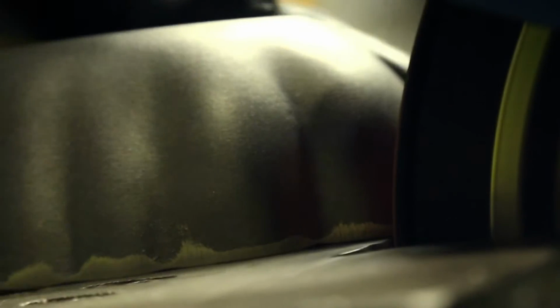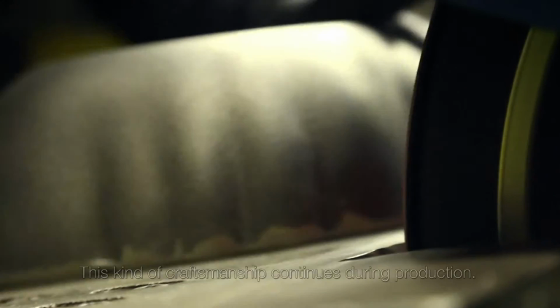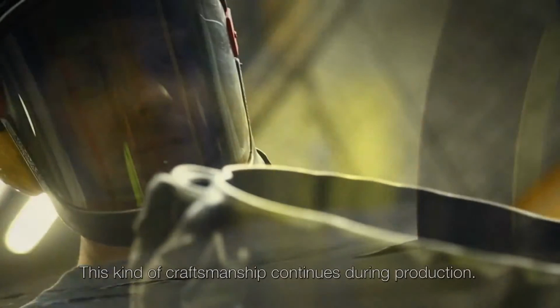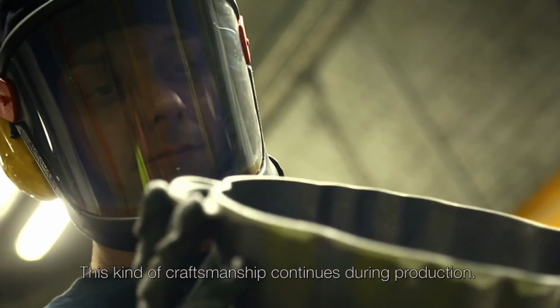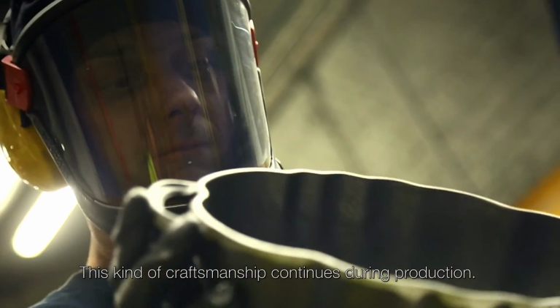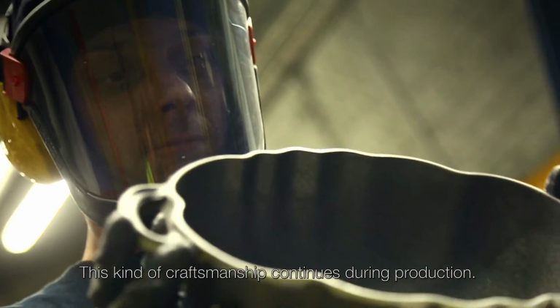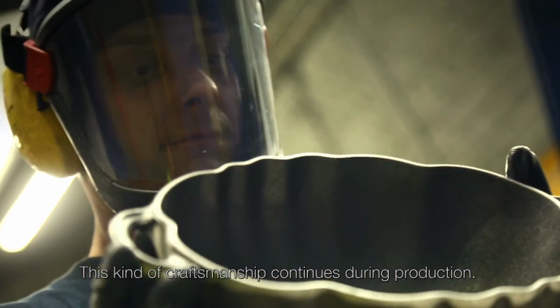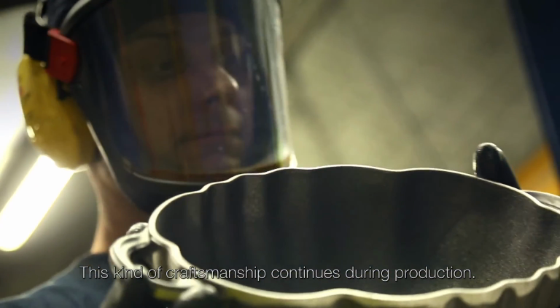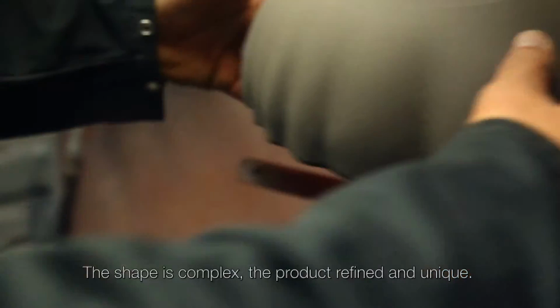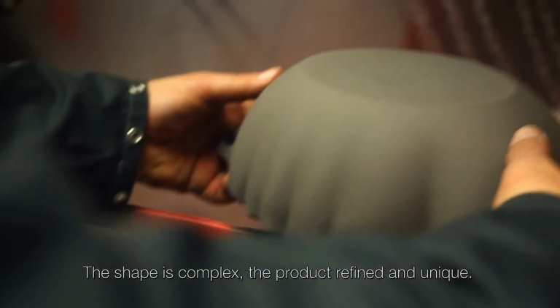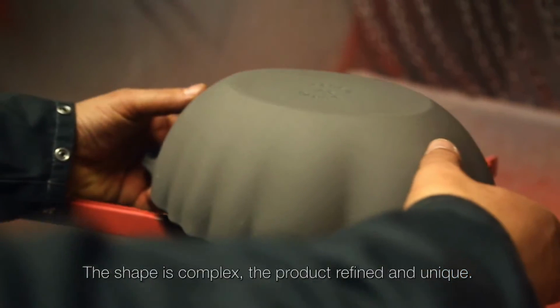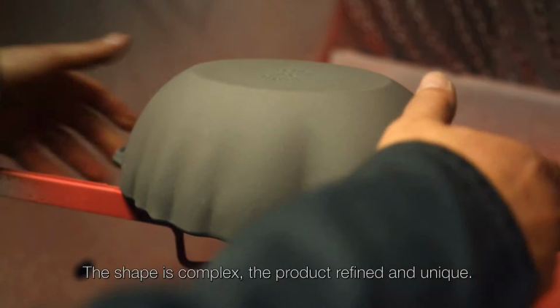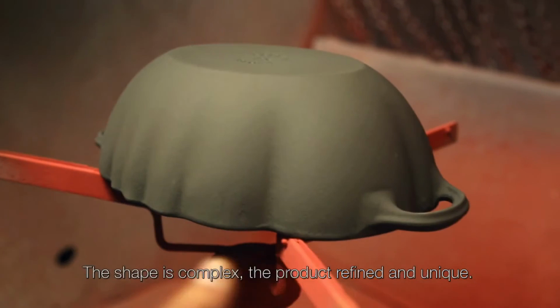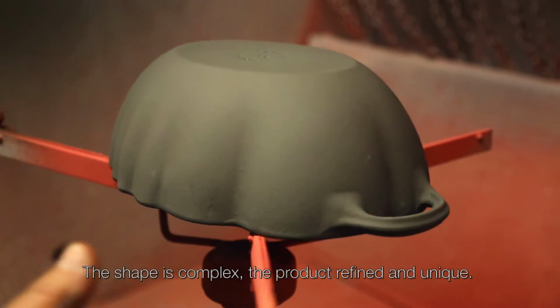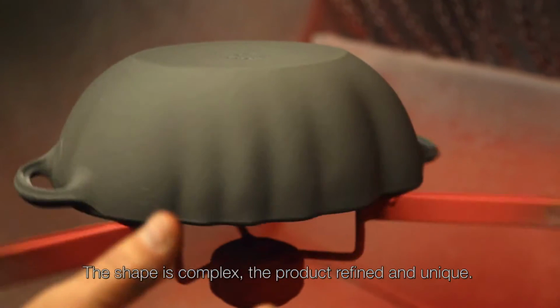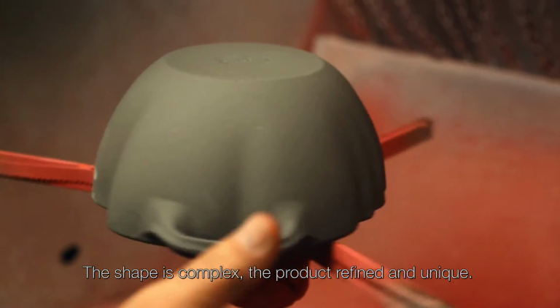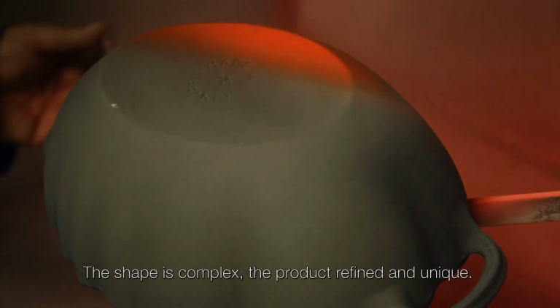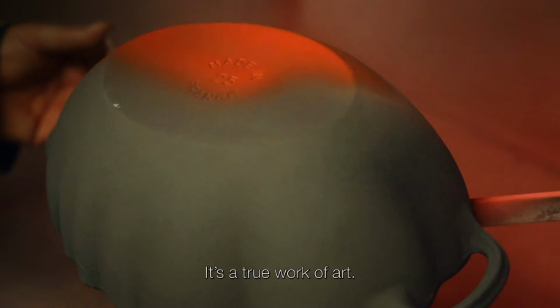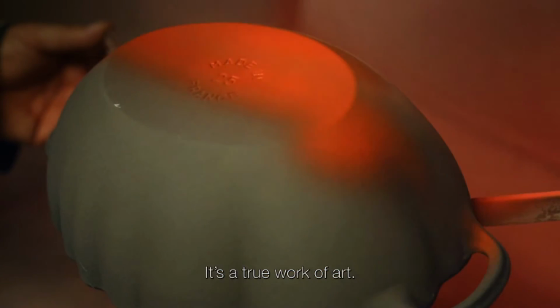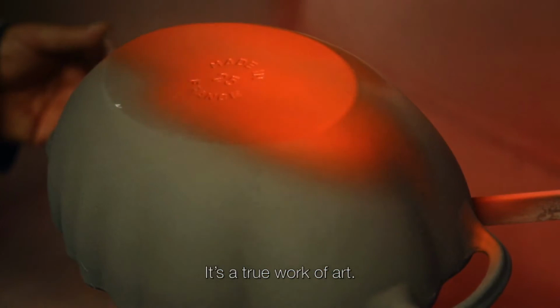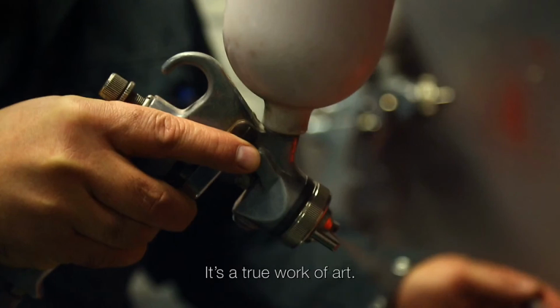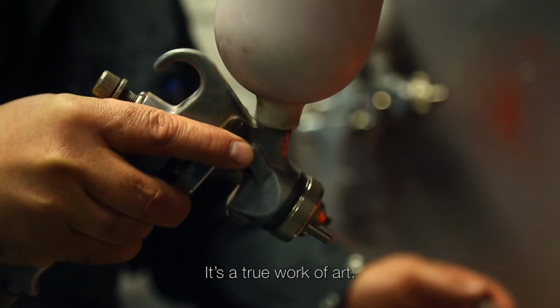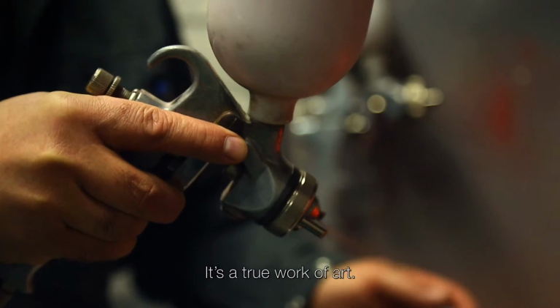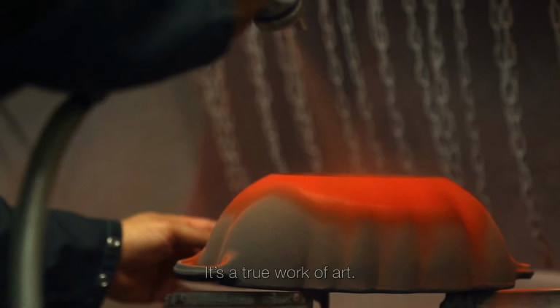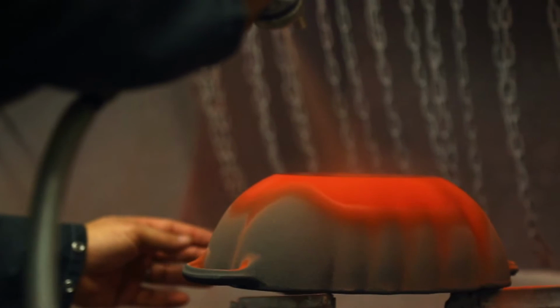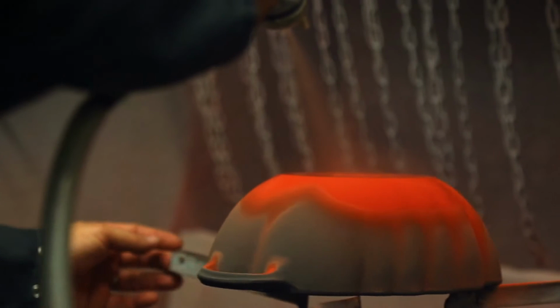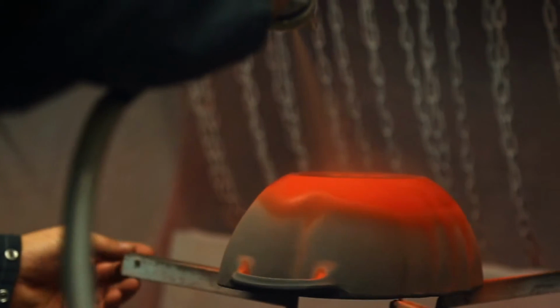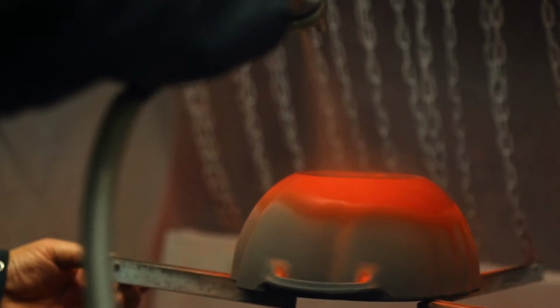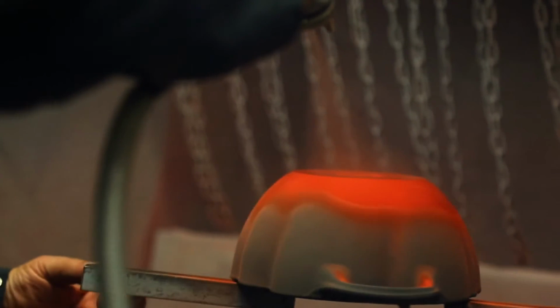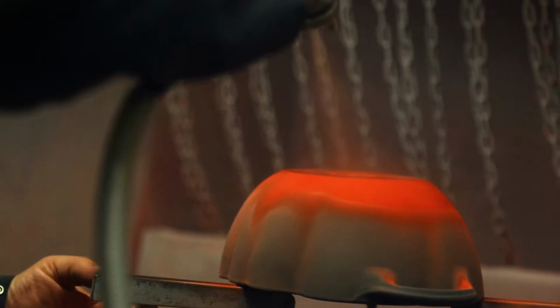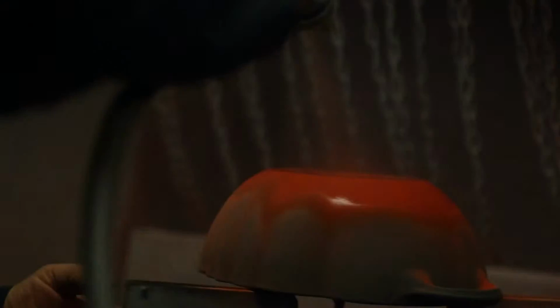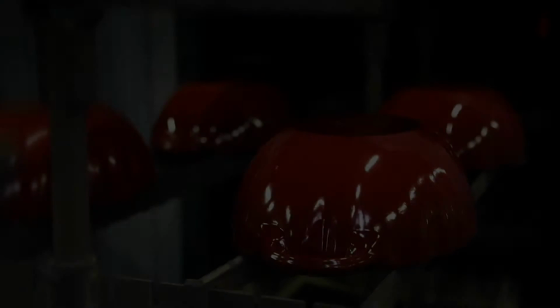This kind of craftsmanship continues during production. The shape is complex, the product refined and unique. It is a true work of art.